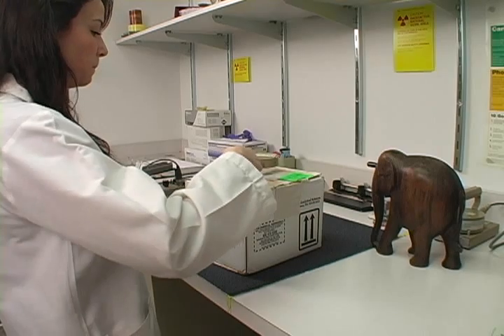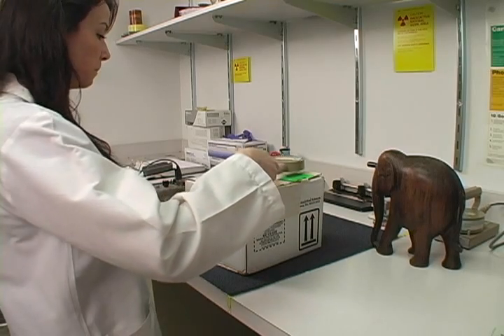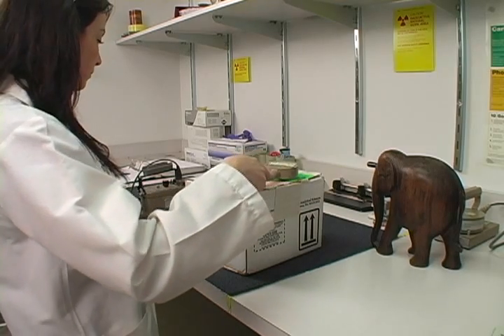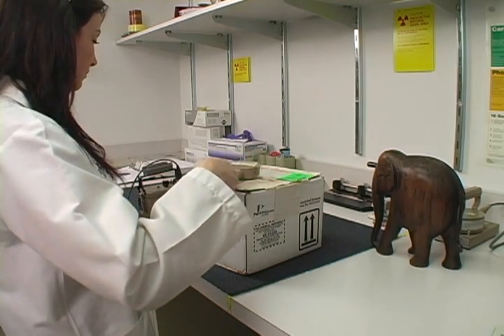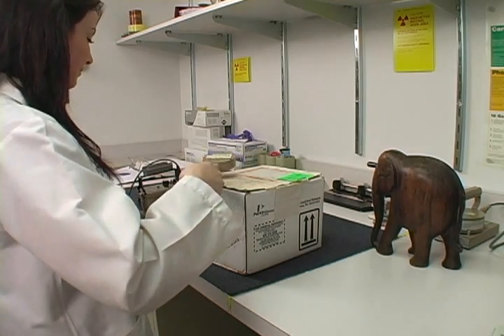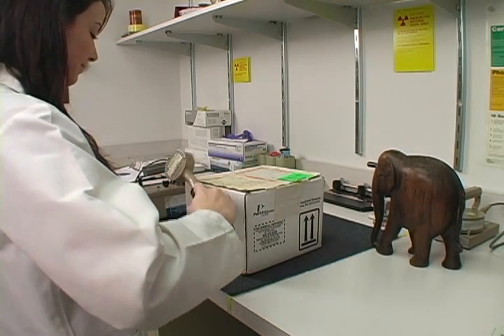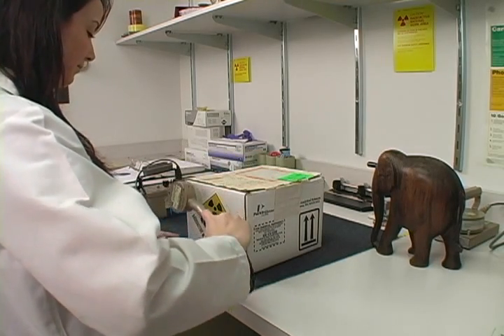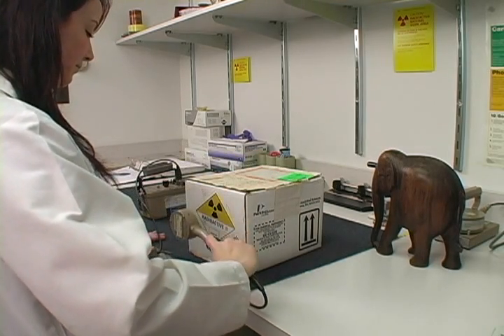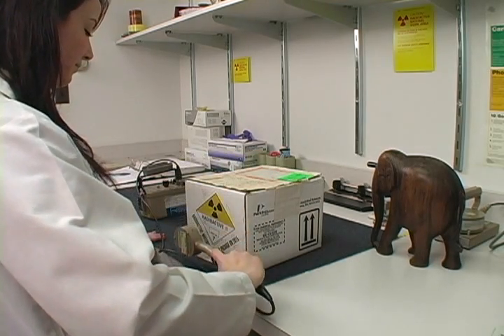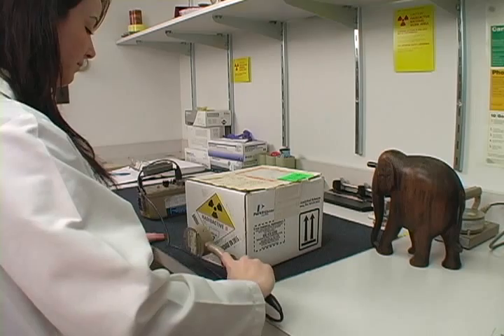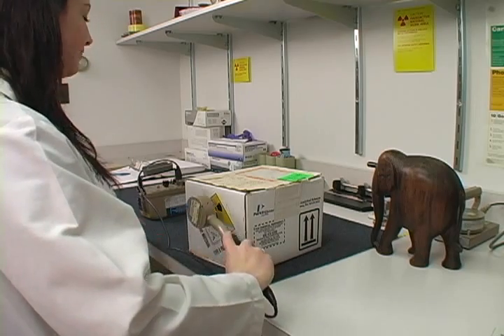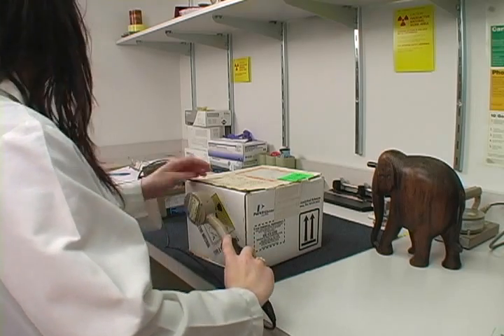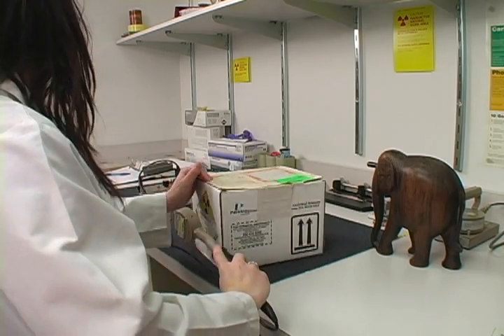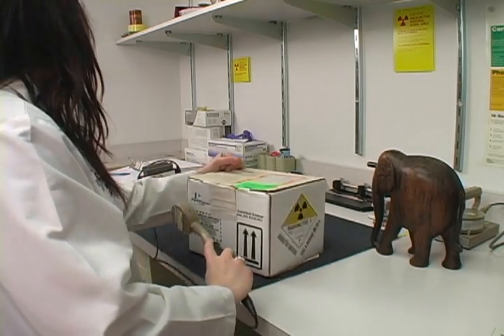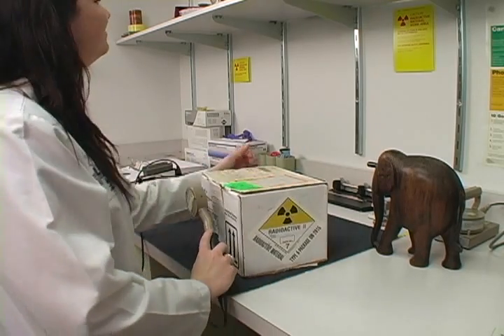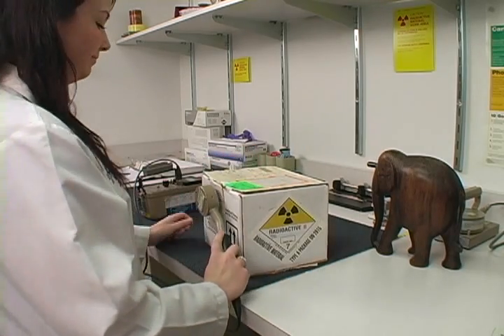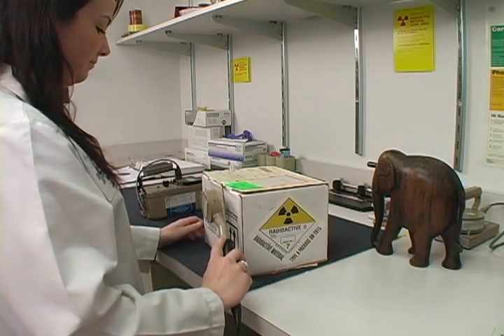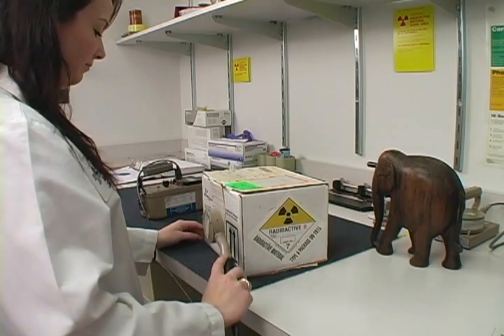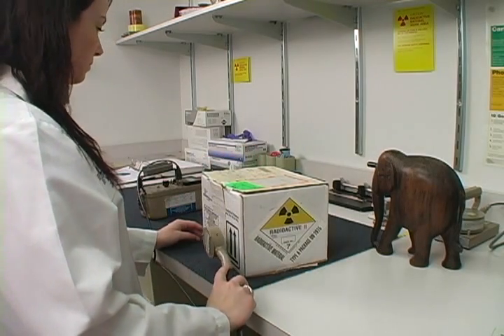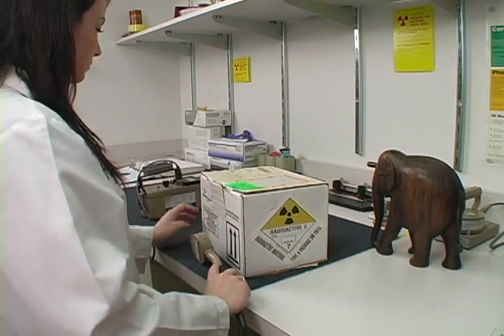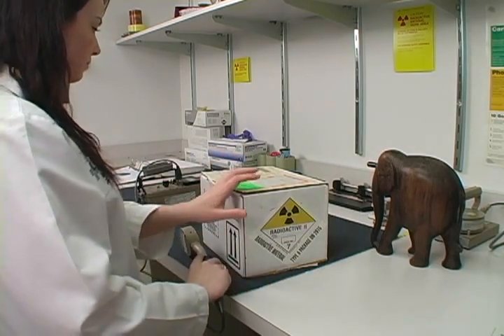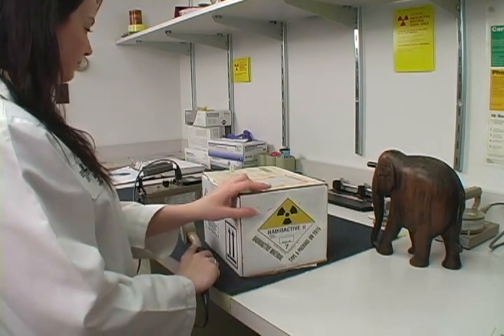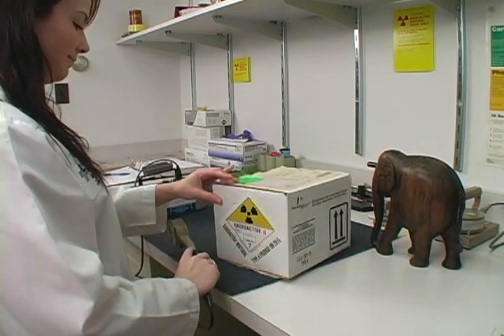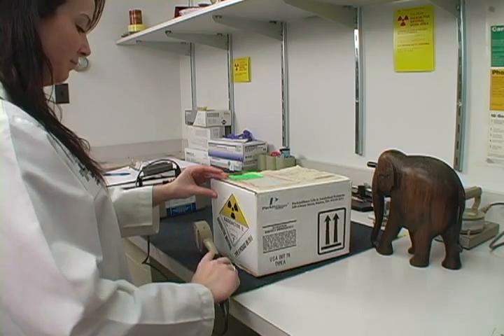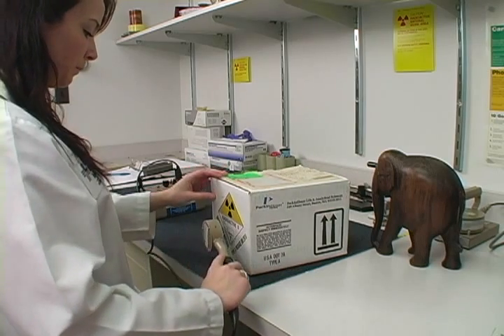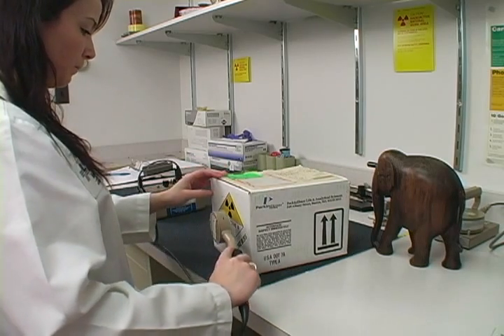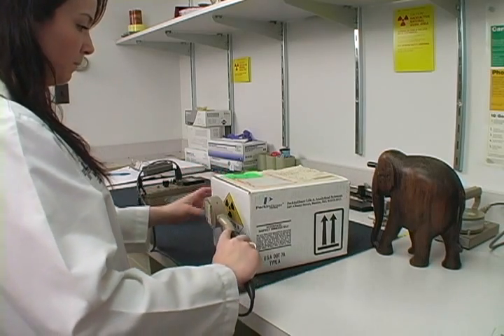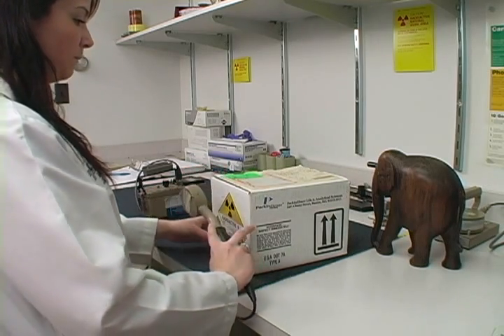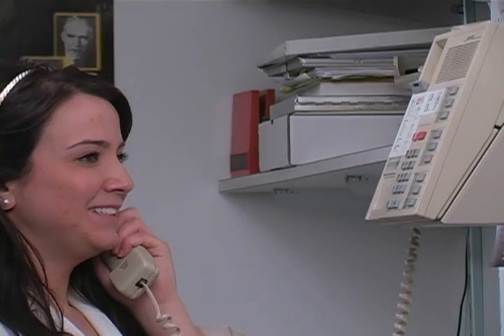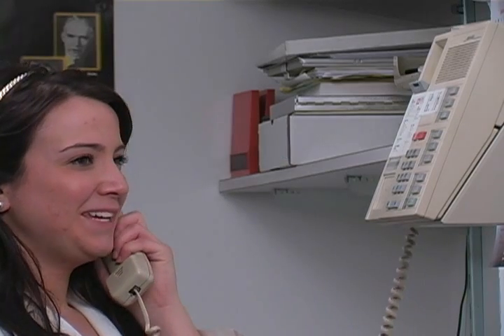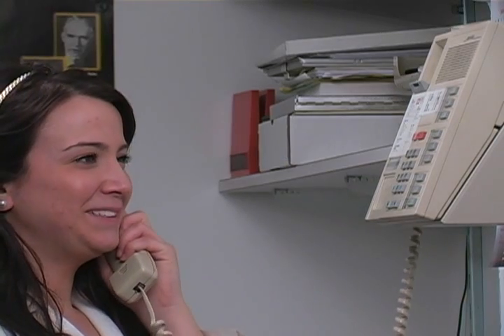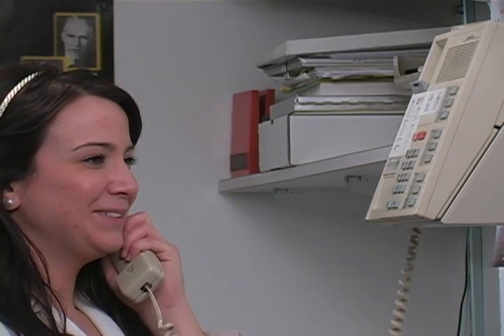Once we receive it, one of our handy dandy technicians, such as Amanda, will make sure the package is safe for pickup. Once the package is inspected and logged in, we will notify your office or deliver it to your lab.